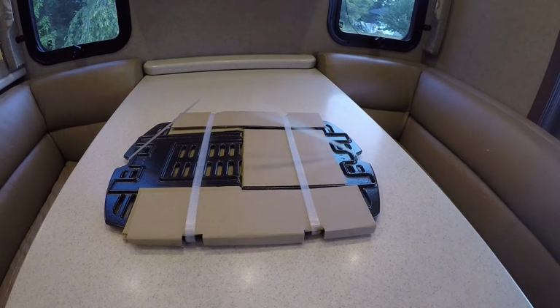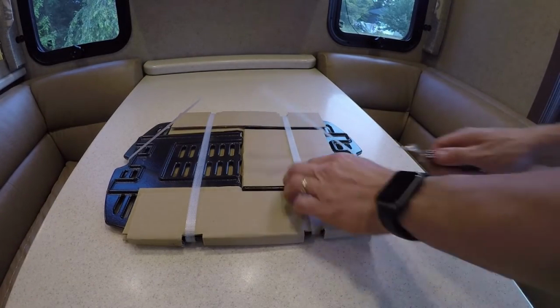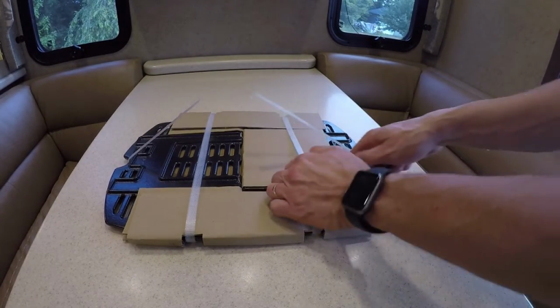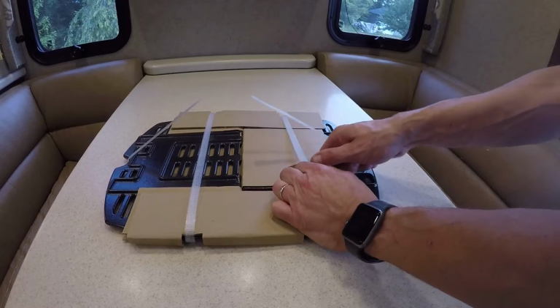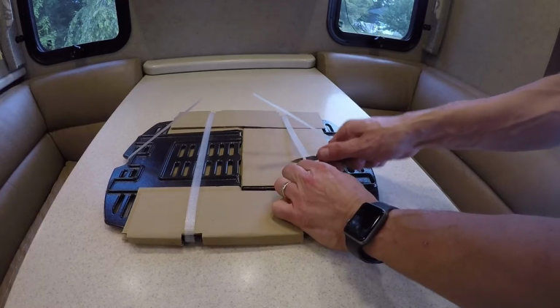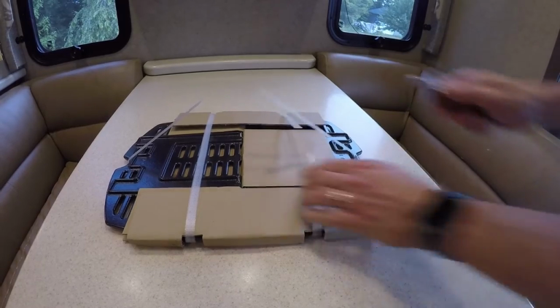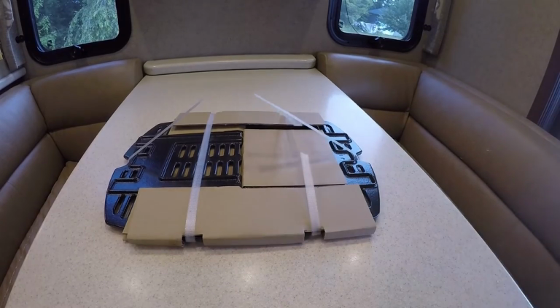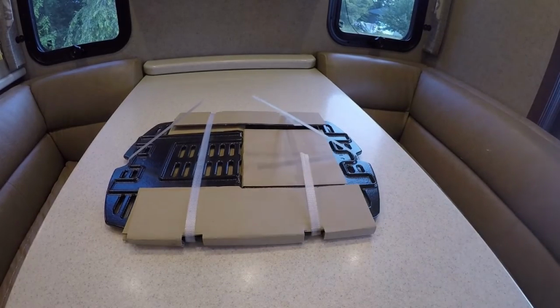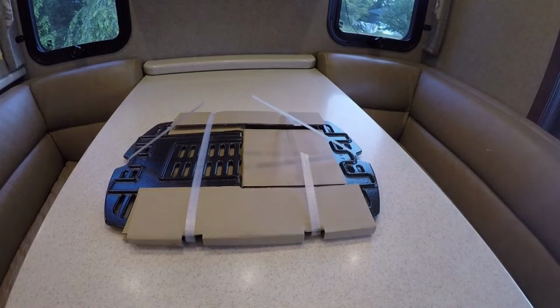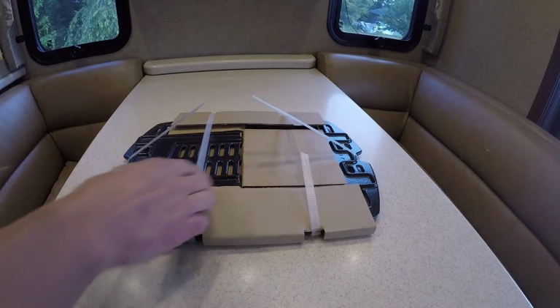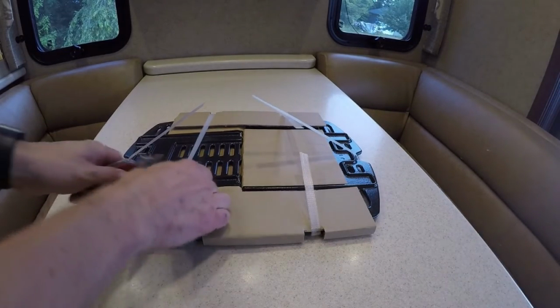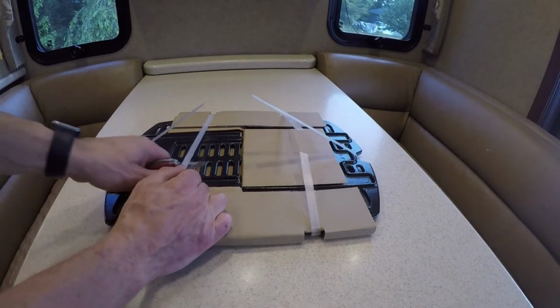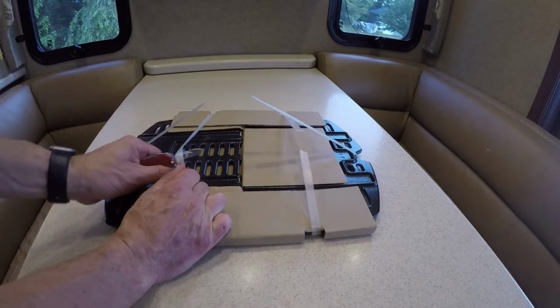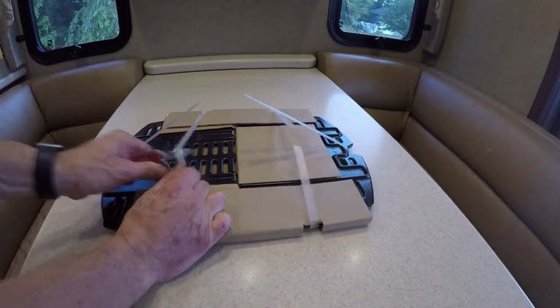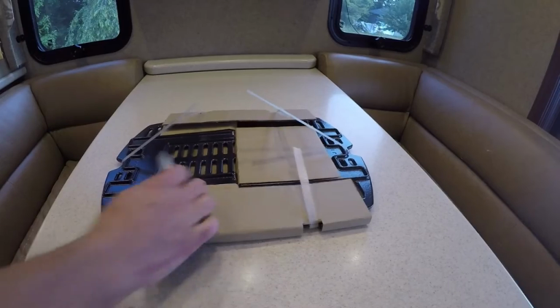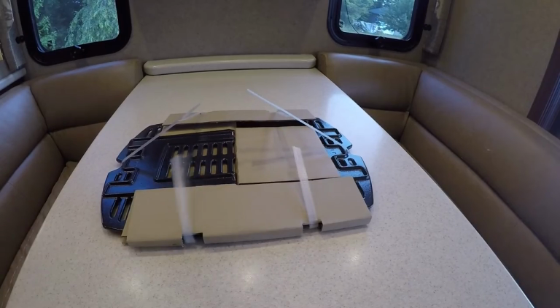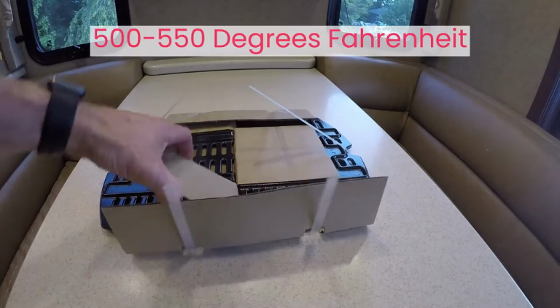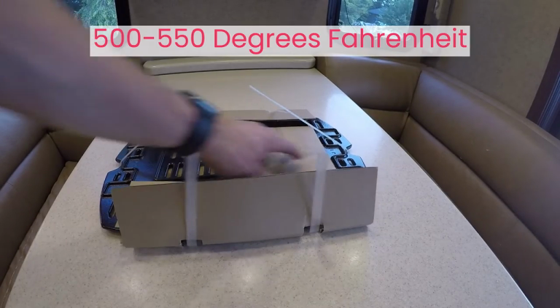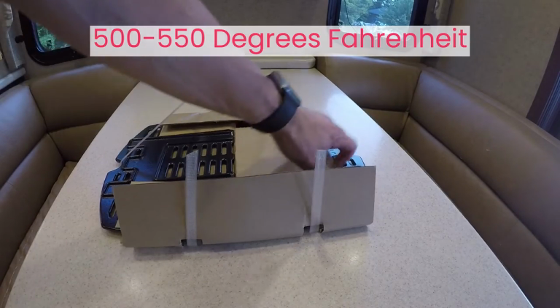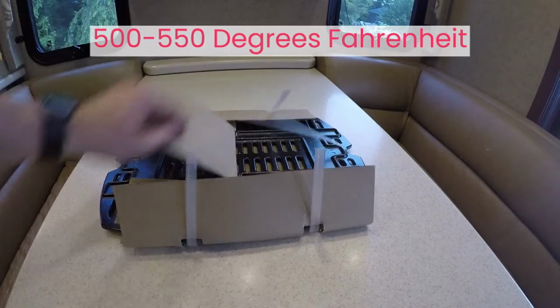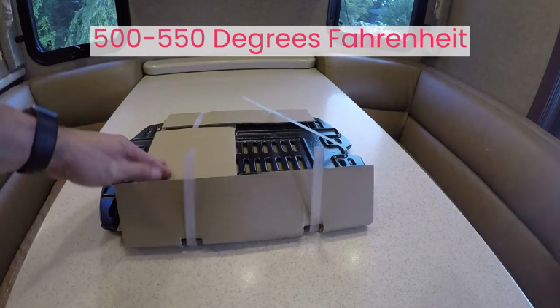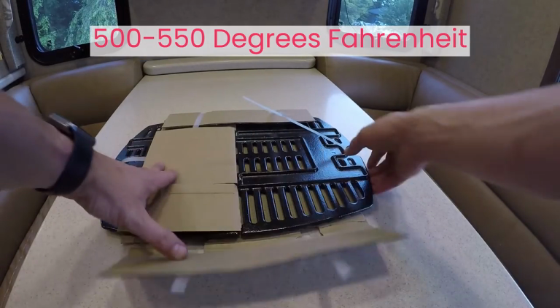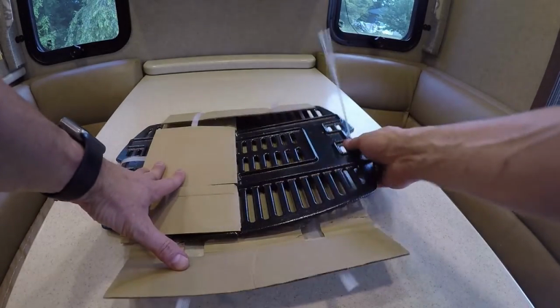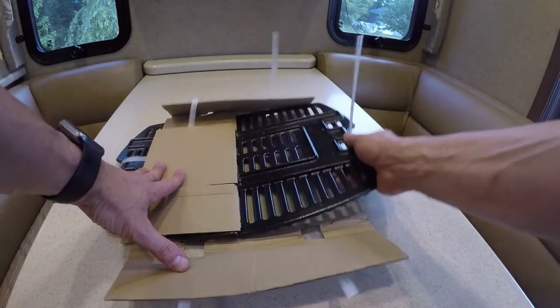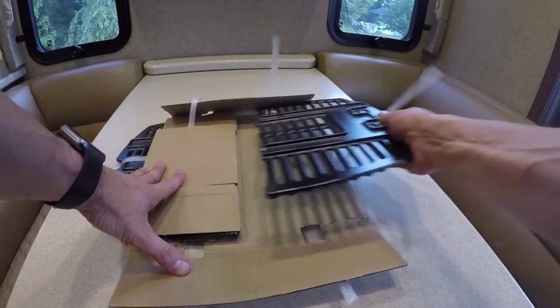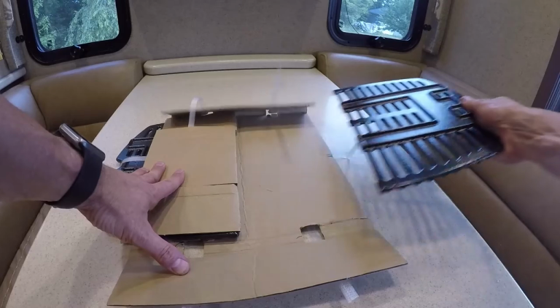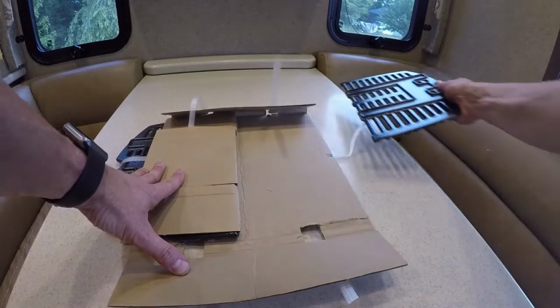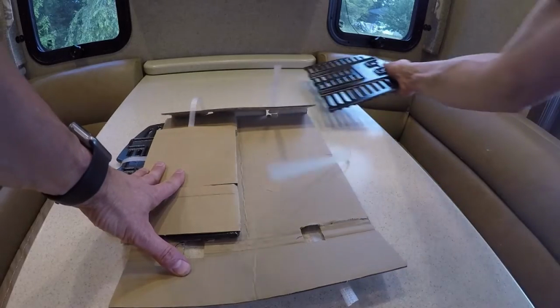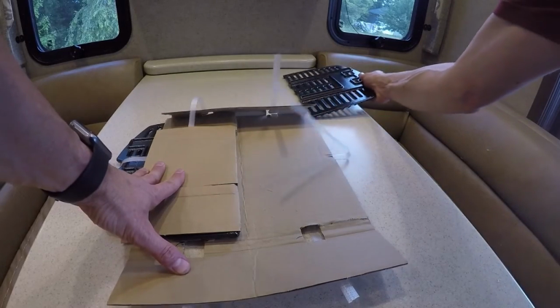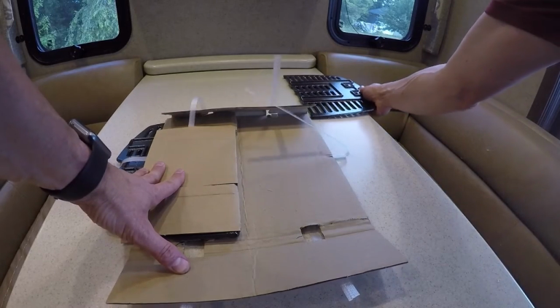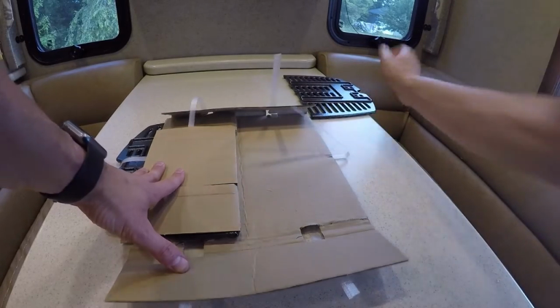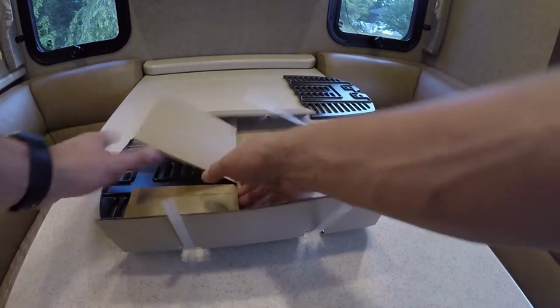We also haven't noticed any issues with the Q1000 in the wind. Weber rates the grill to max out between 500 and 550 degrees Fahrenheit. The temperature is great for general grilling, but we weren't able to sear our steaks.